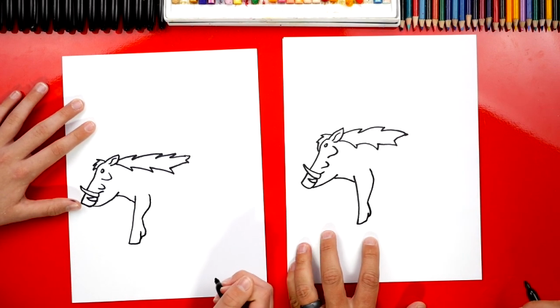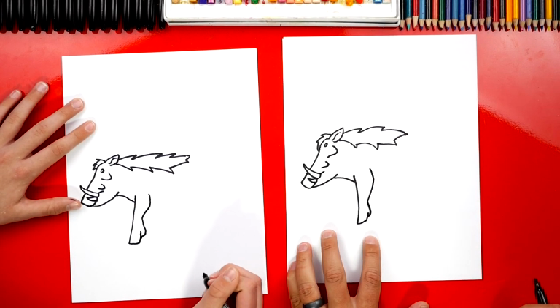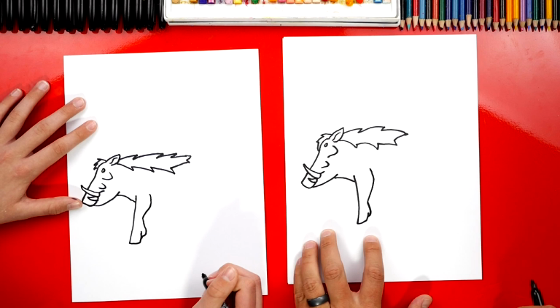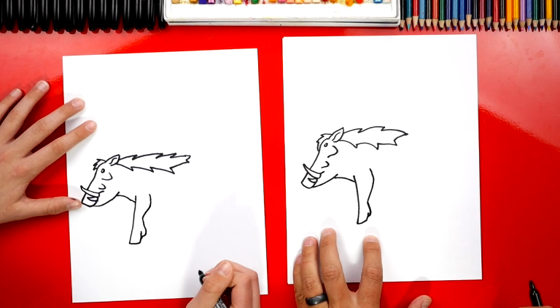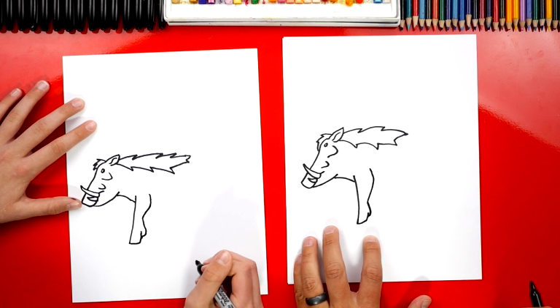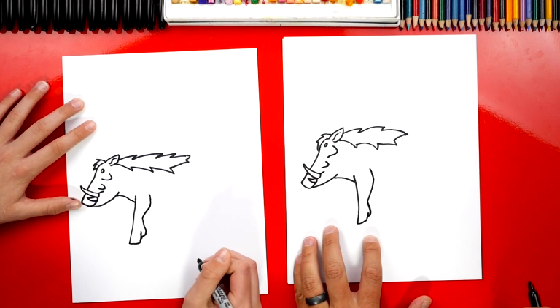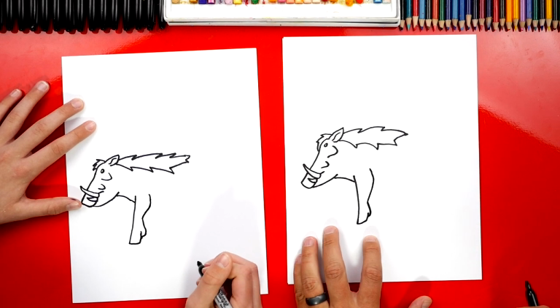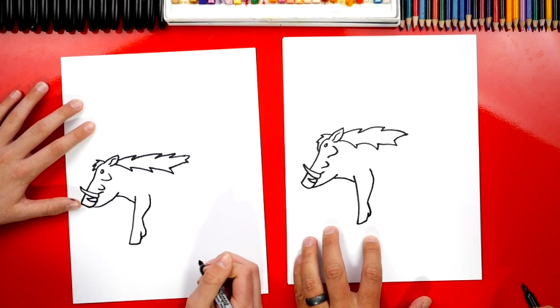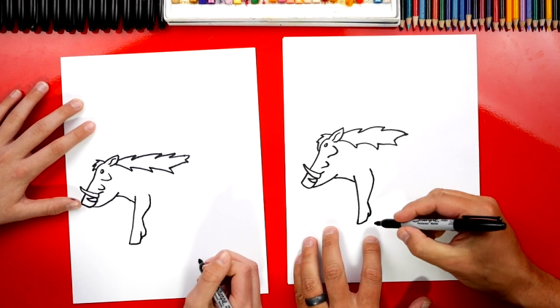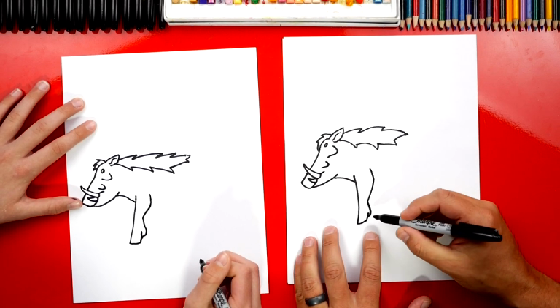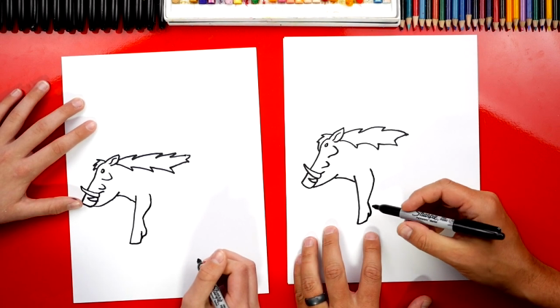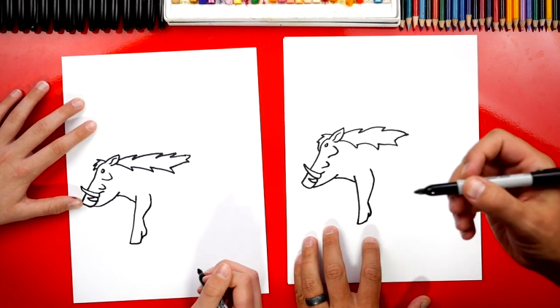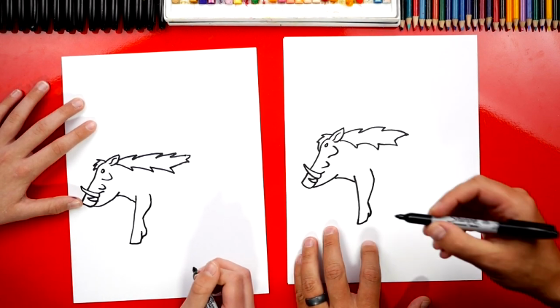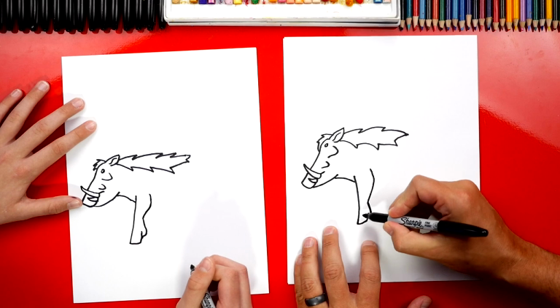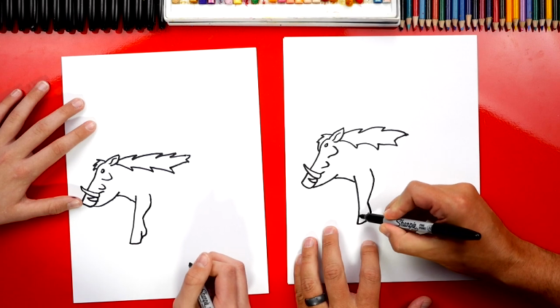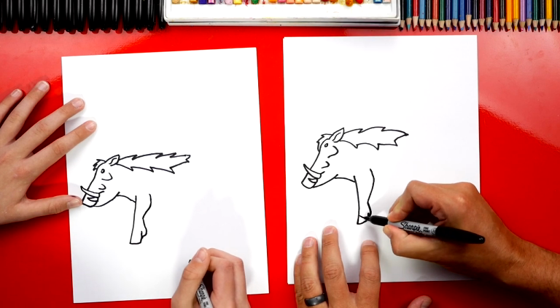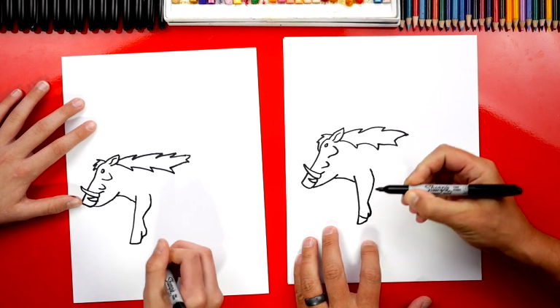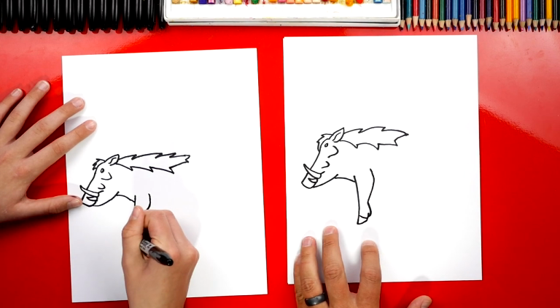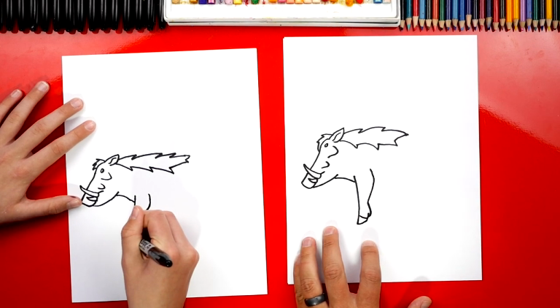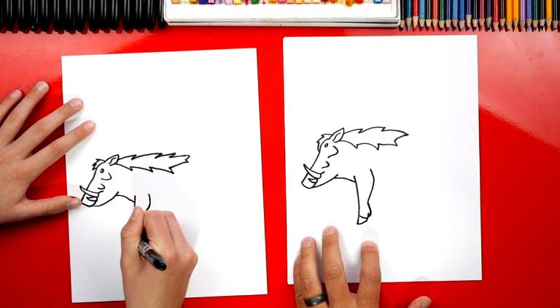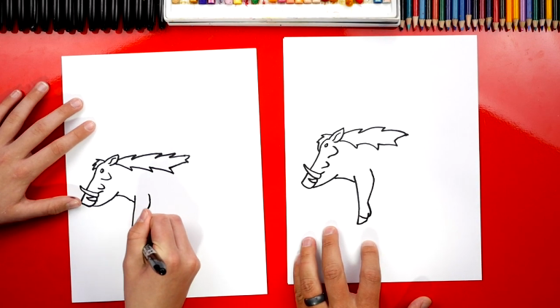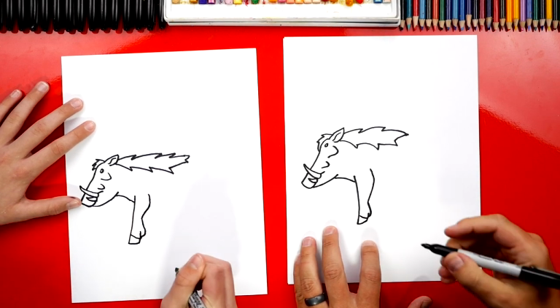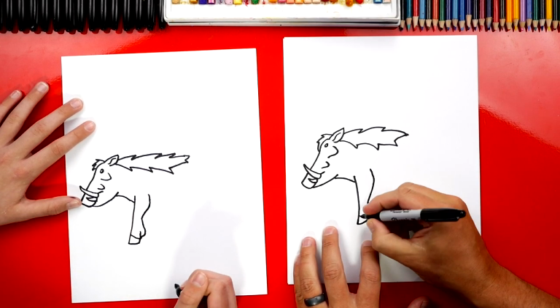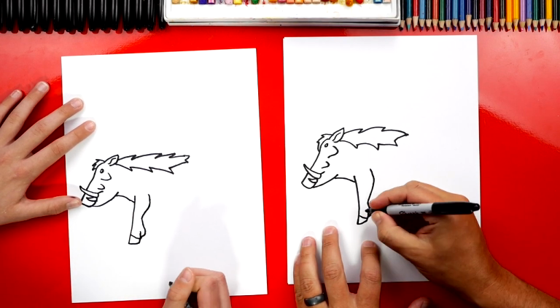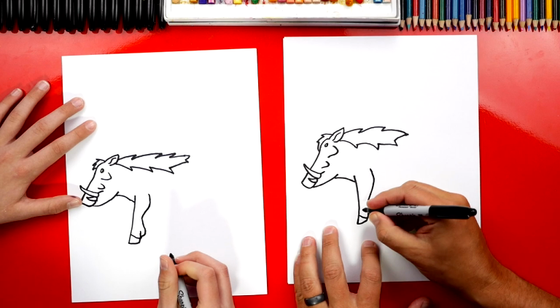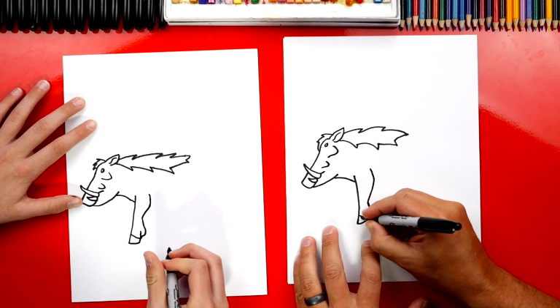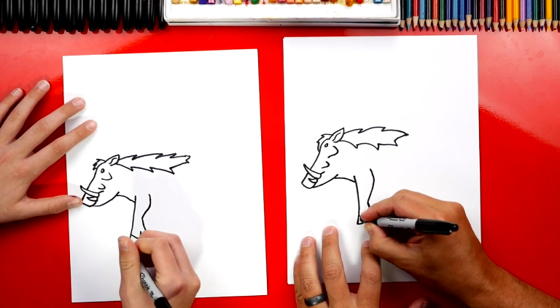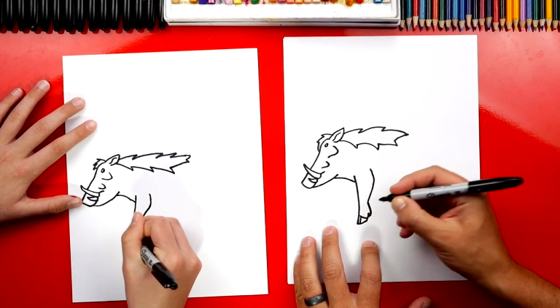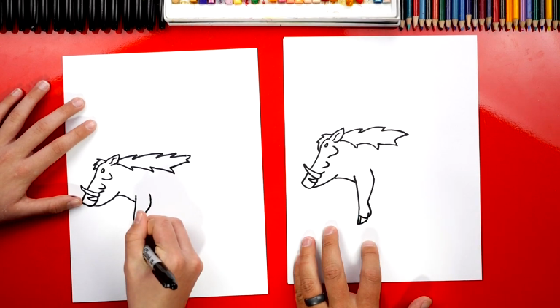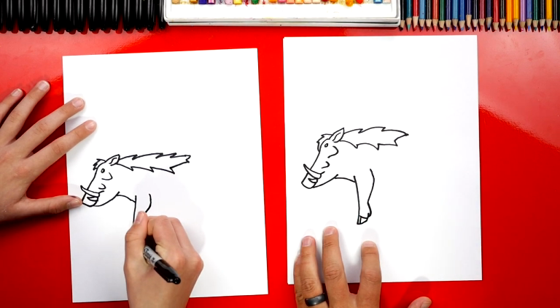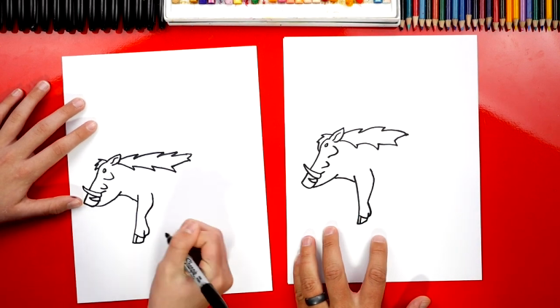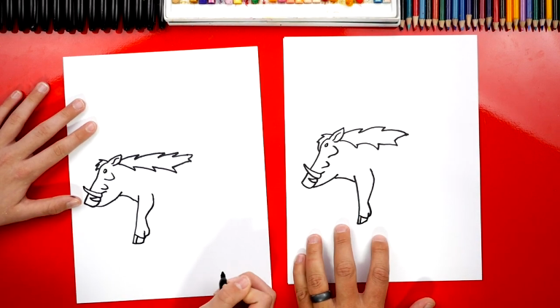Then we're going to curve back out for his muscles so he looks strong. That's some pretty awesome medium legs — it kind of looks like he's got high heels! Let's add his hoof on the bottom of his foot, and then draw a line for his toes.